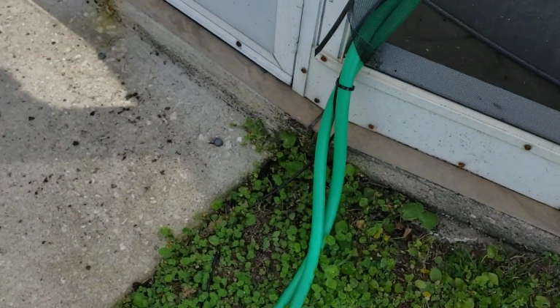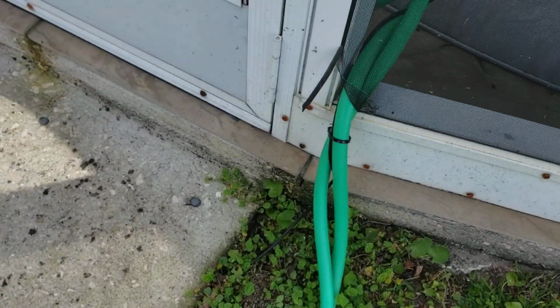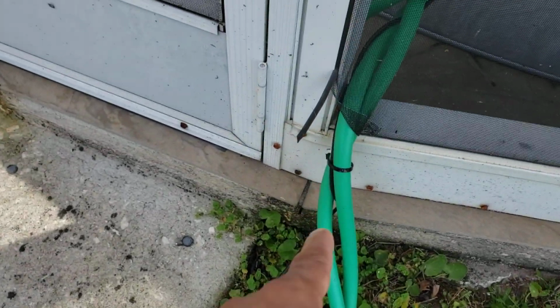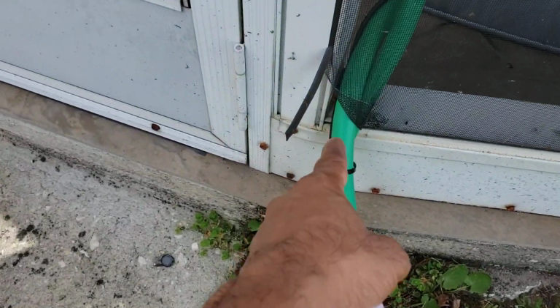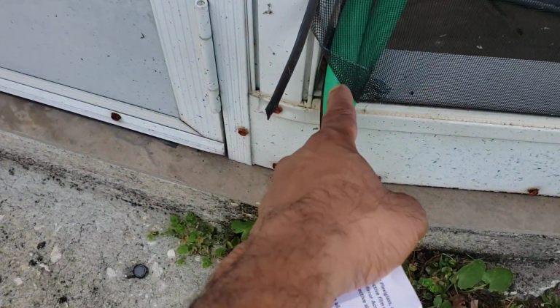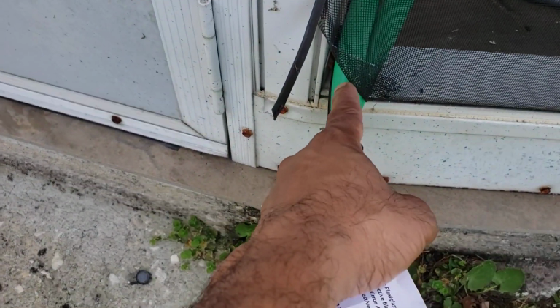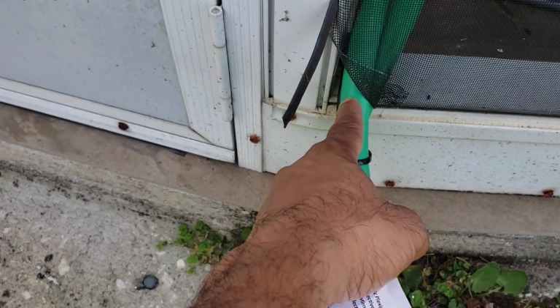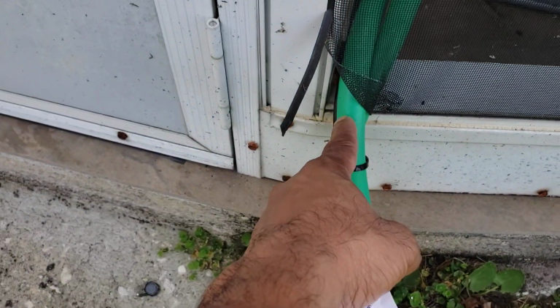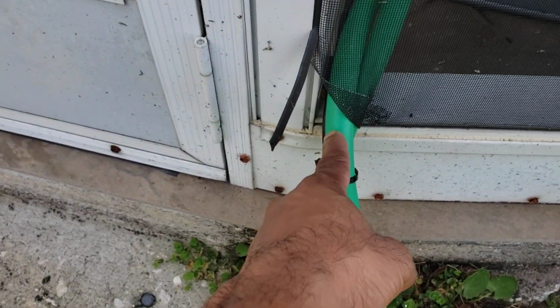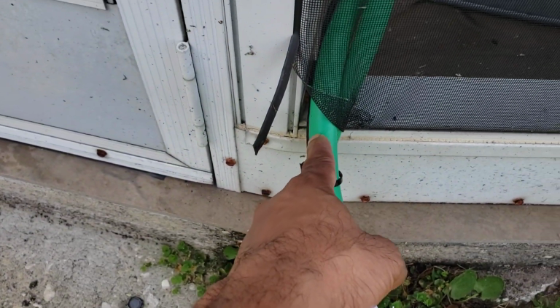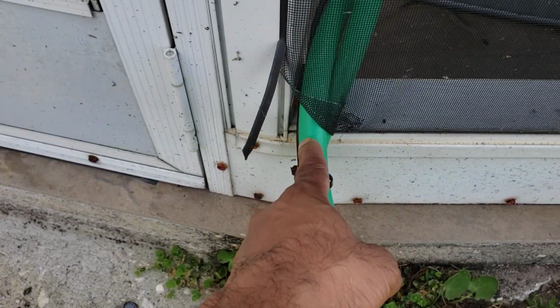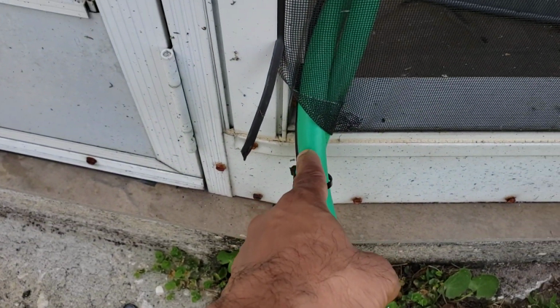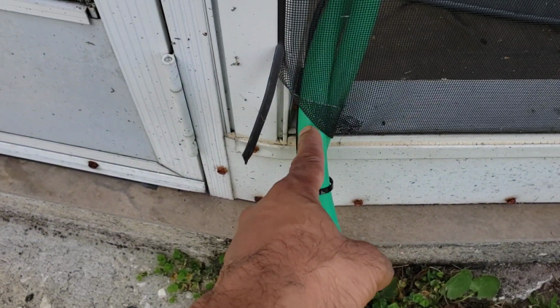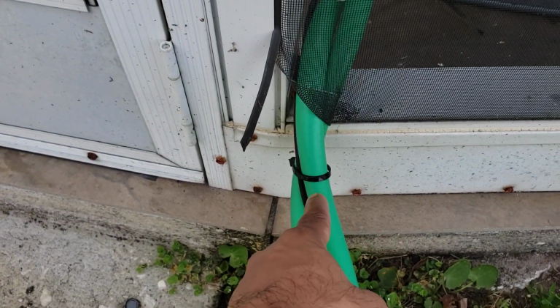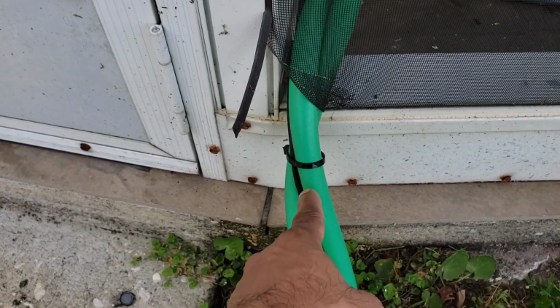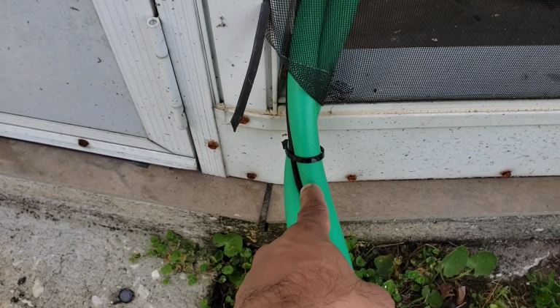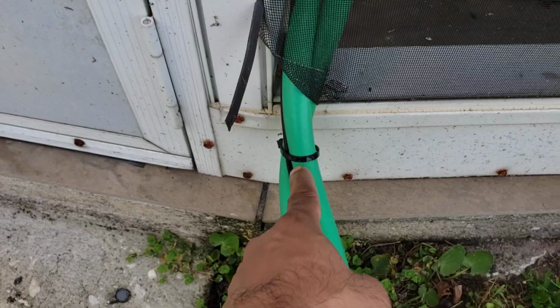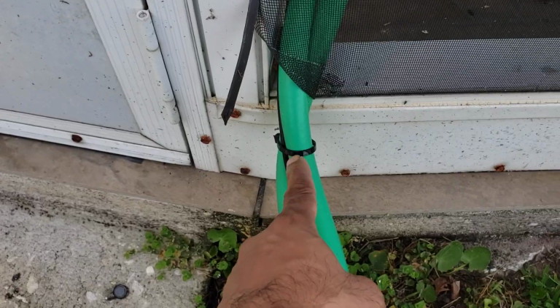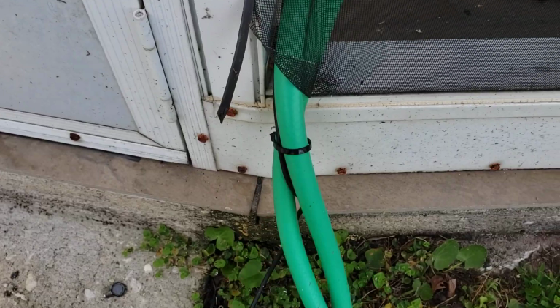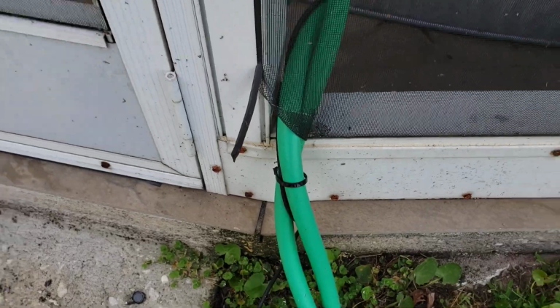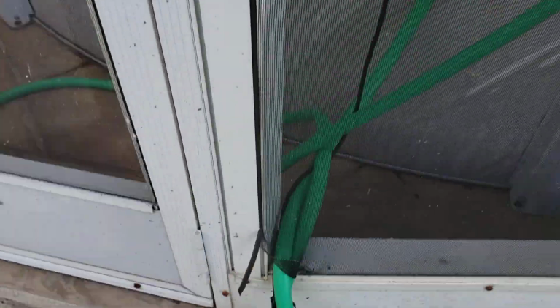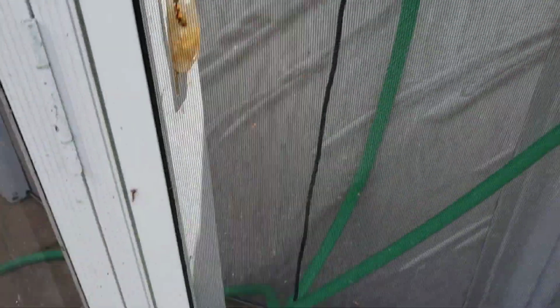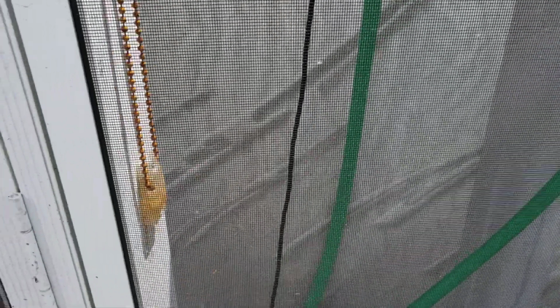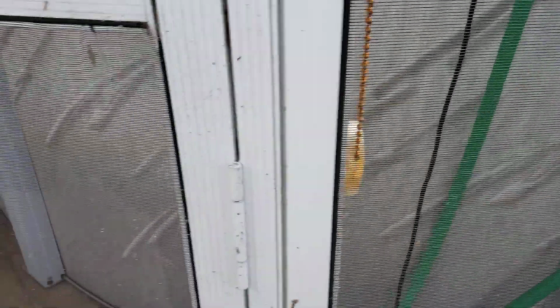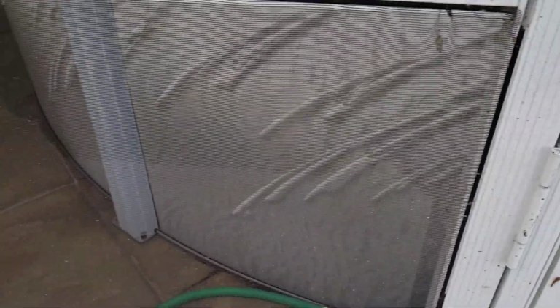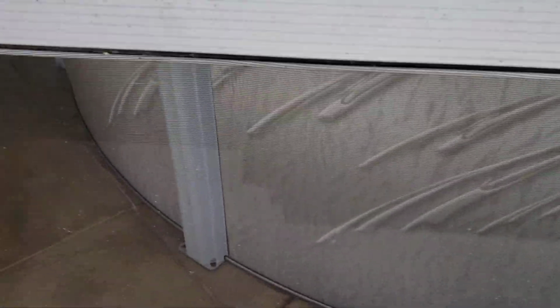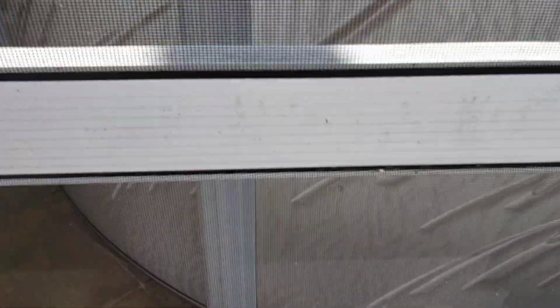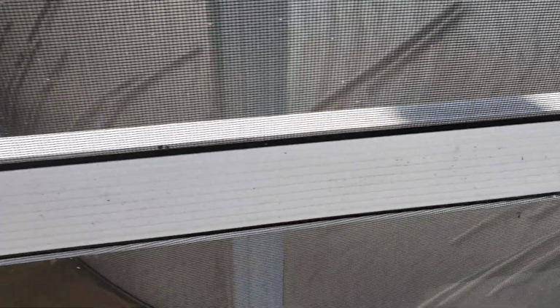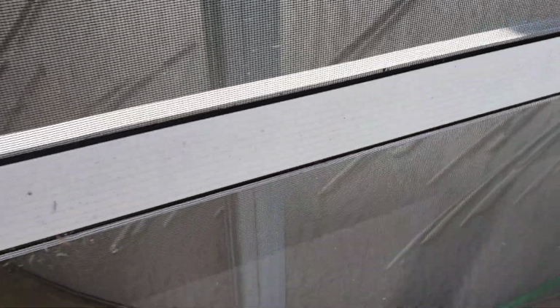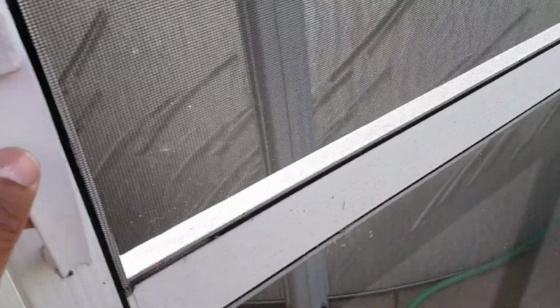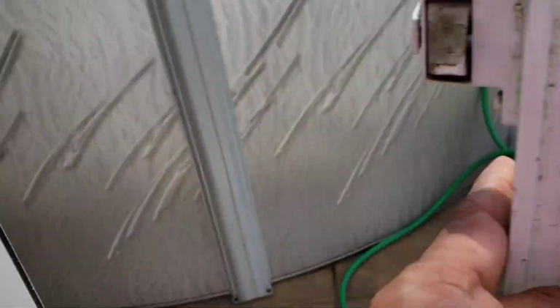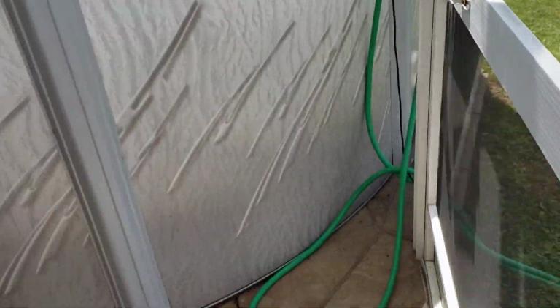I made a temporary opening in my screen so I could get the hoses in, and I just tied everything up with tie wraps. Let me show you what it looks like.